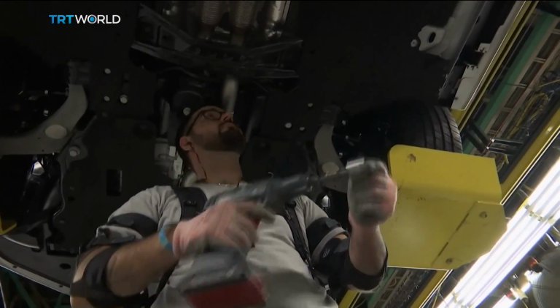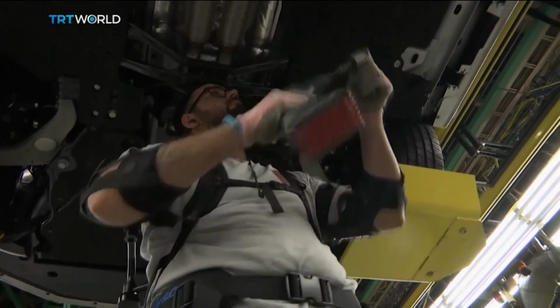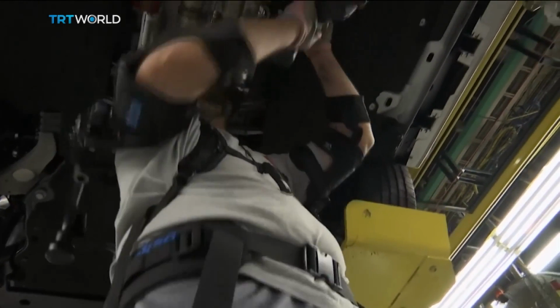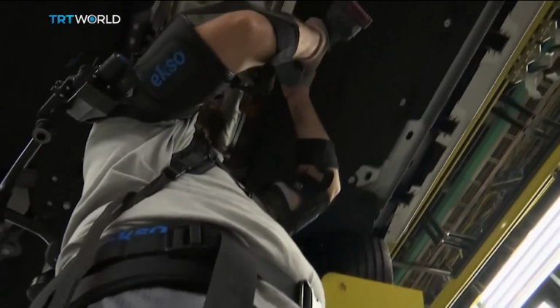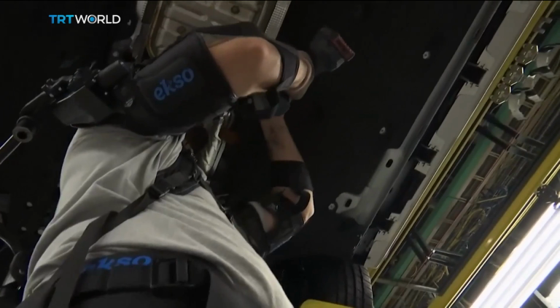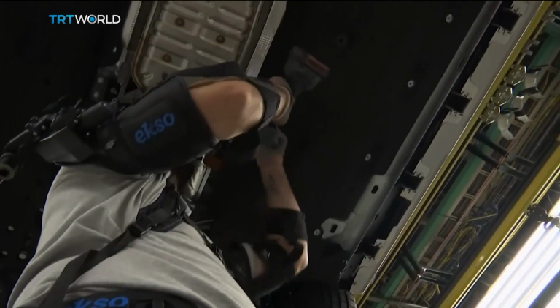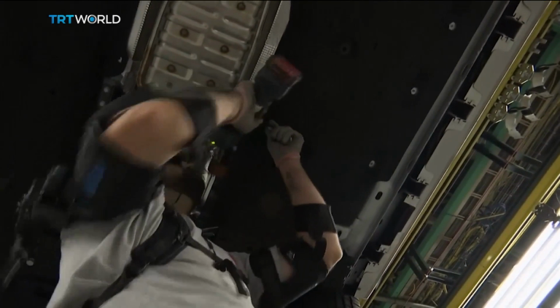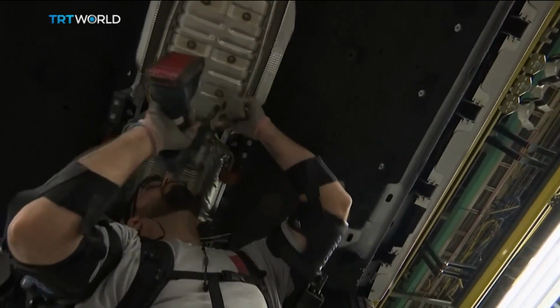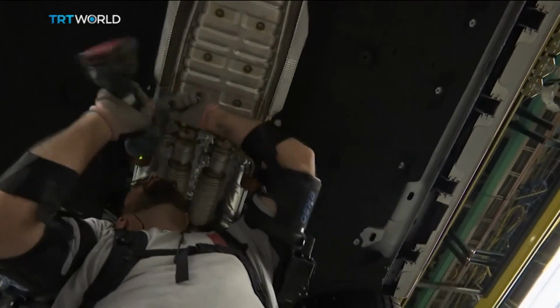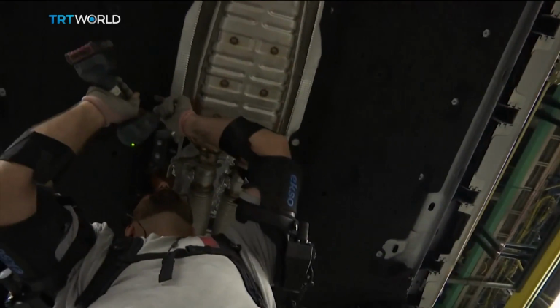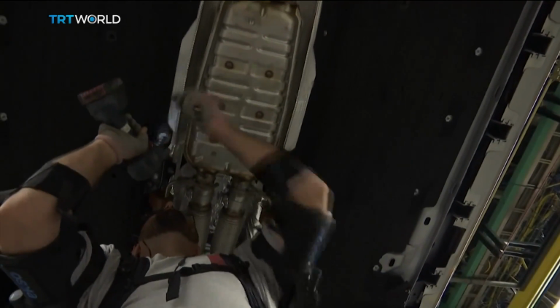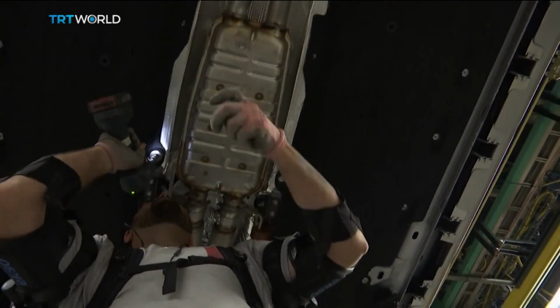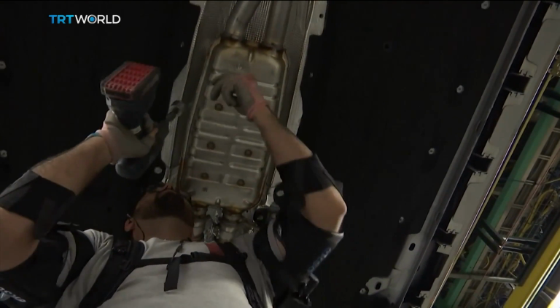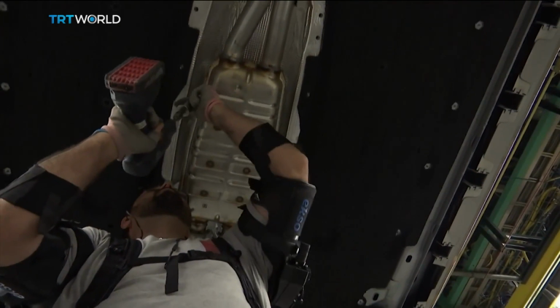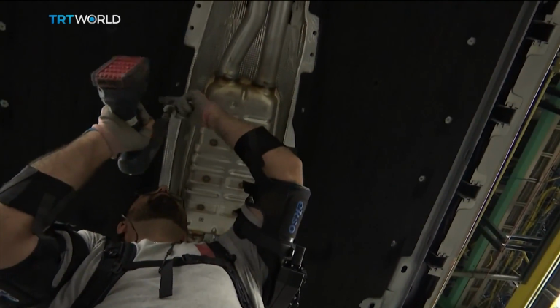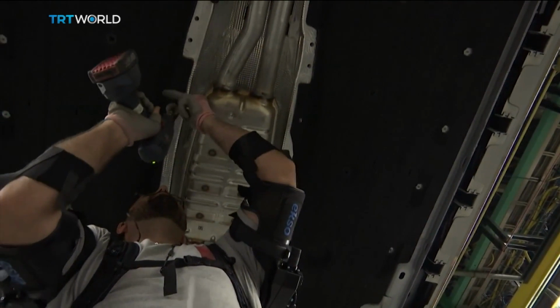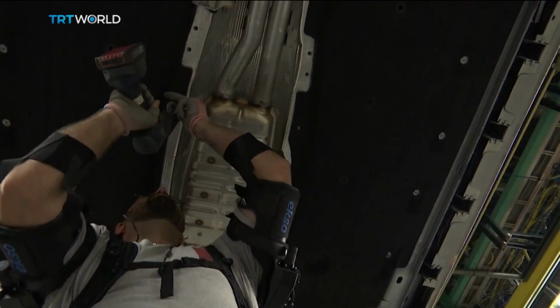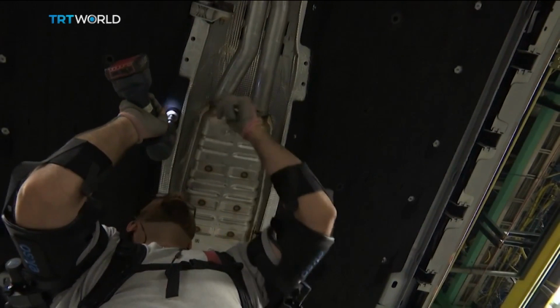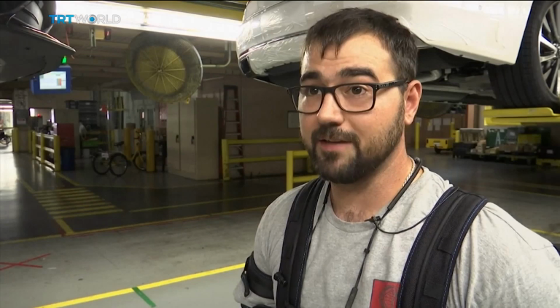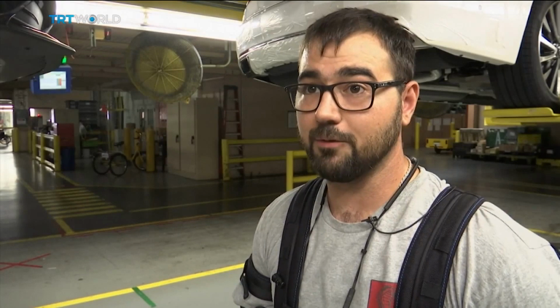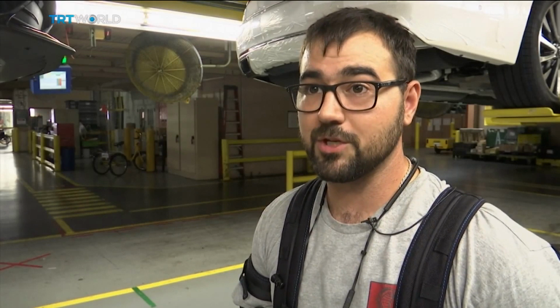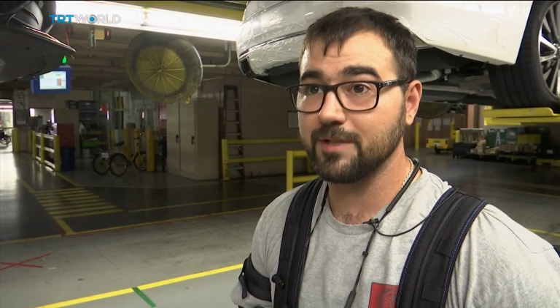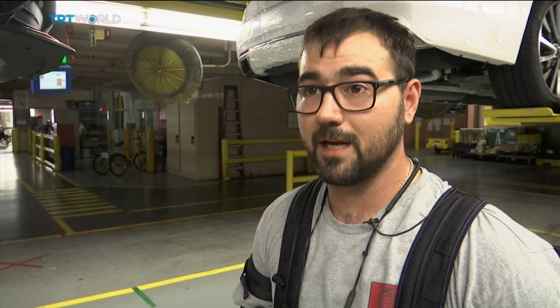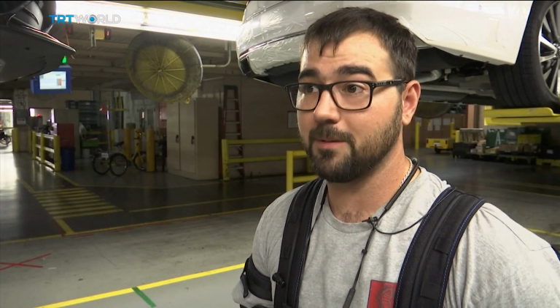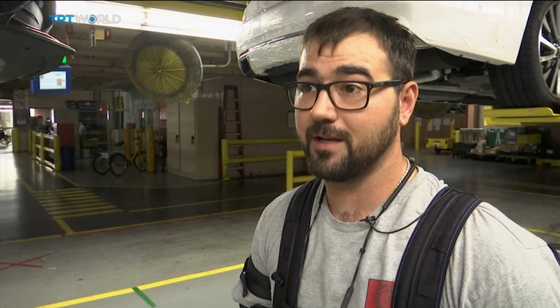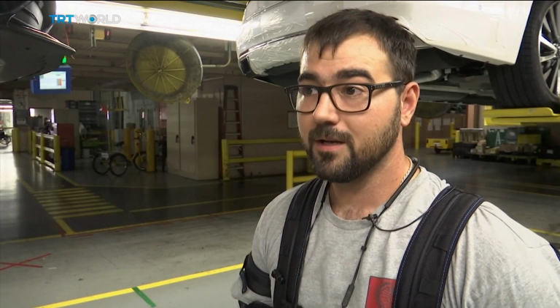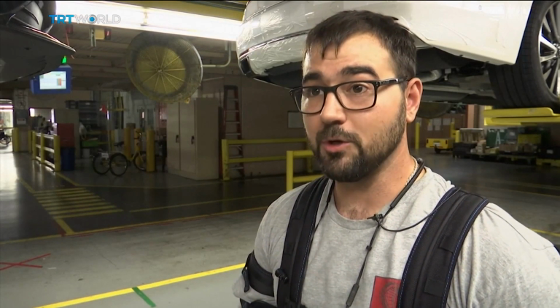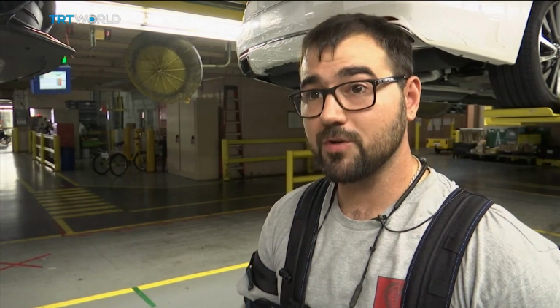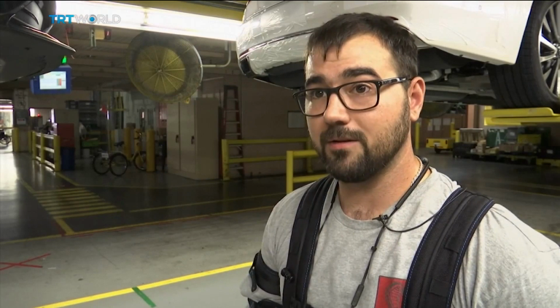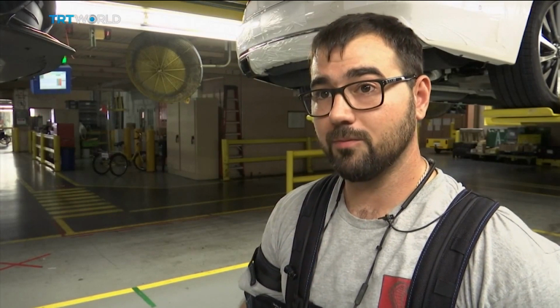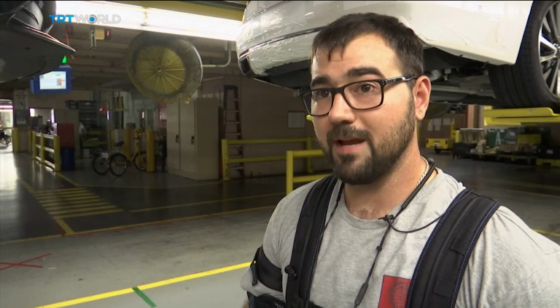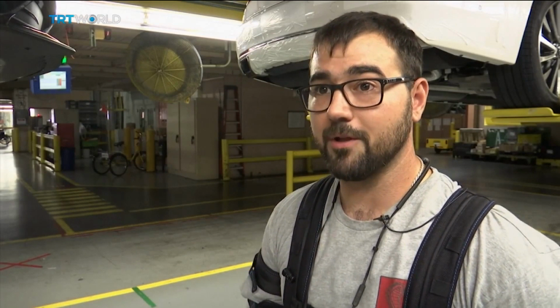Ford is planning to provide the ExoVest to staff at two more facilities in Brazil. And it seems workers are happy to have the help. It's significantly reduced my shoulder fatigue and maybe it prevented a future injury that may have happened otherwise.